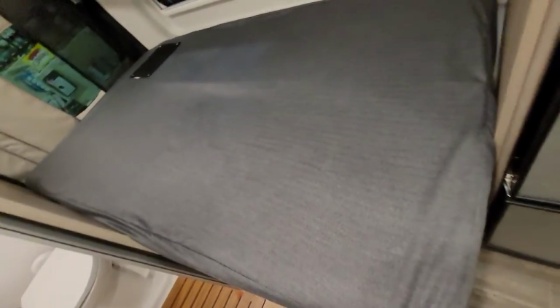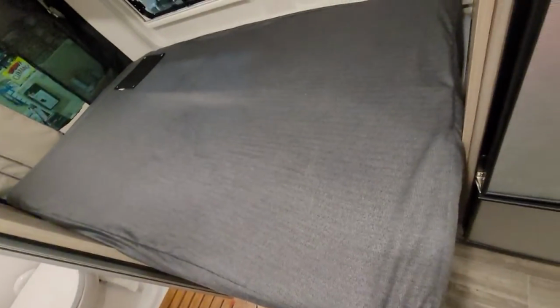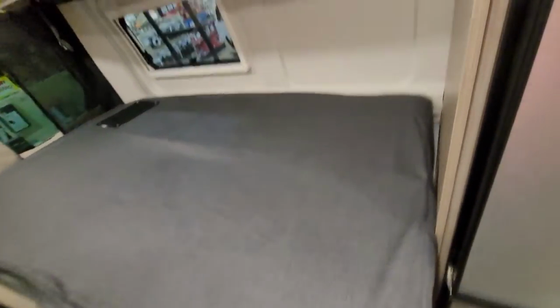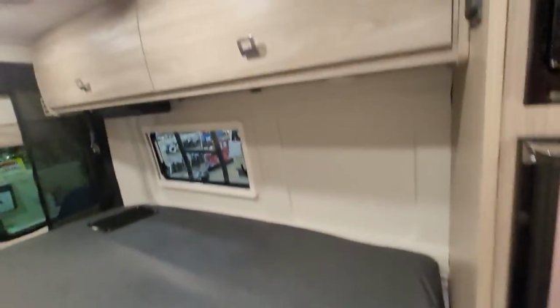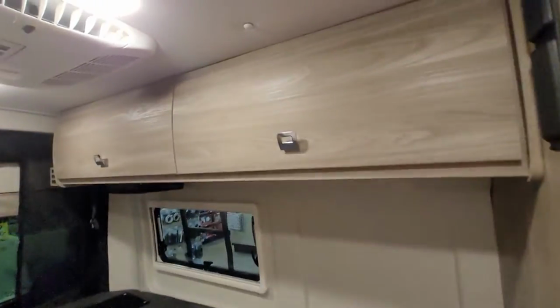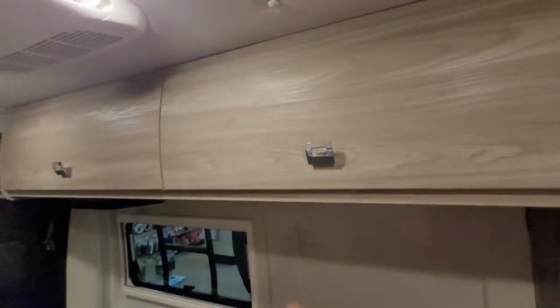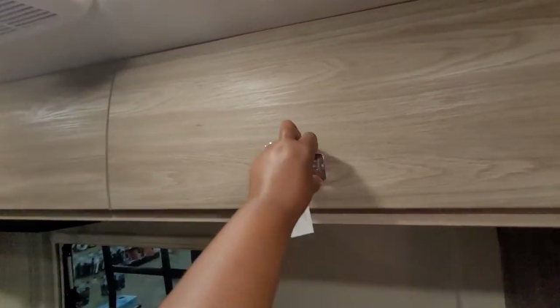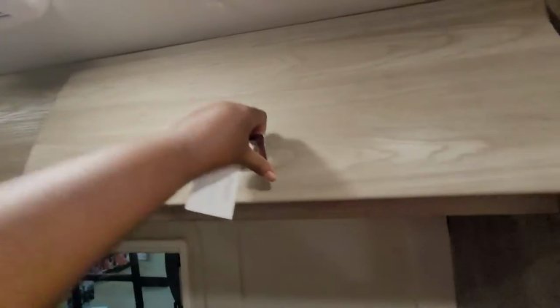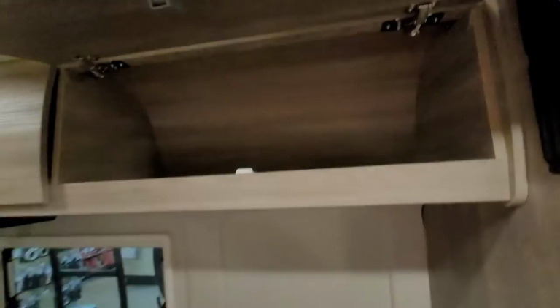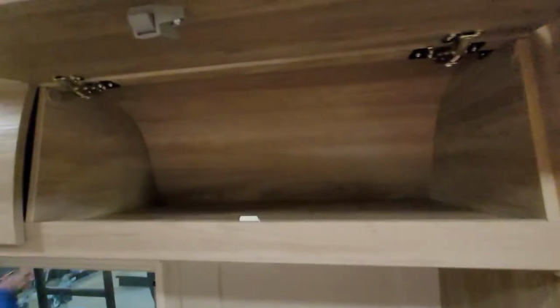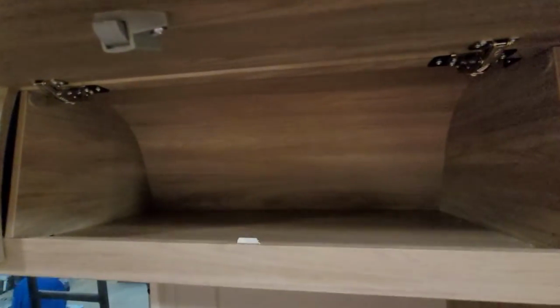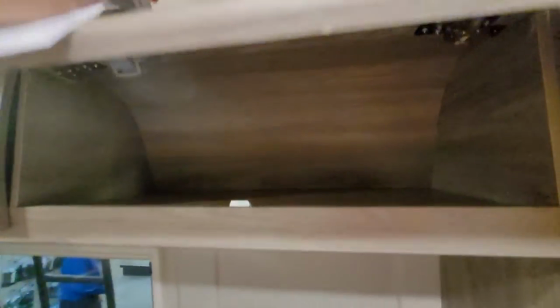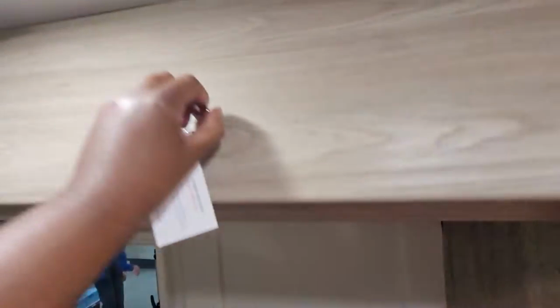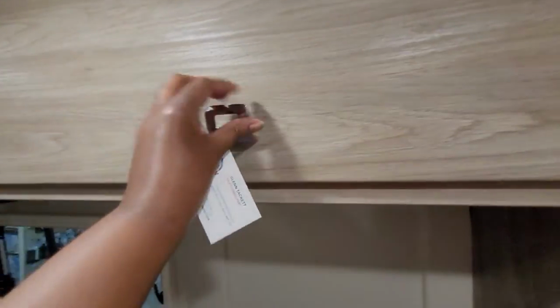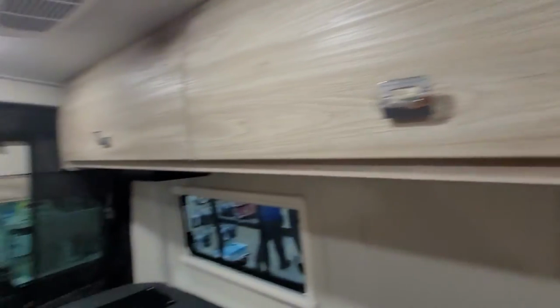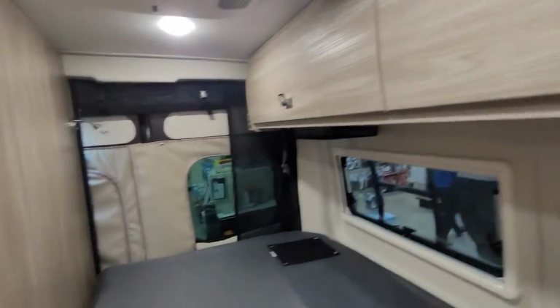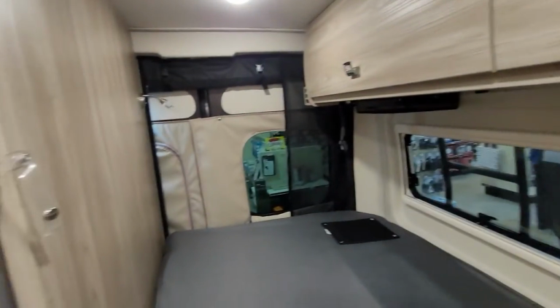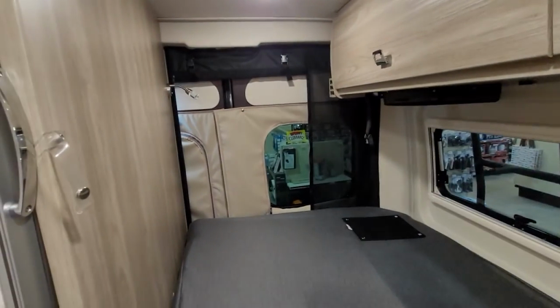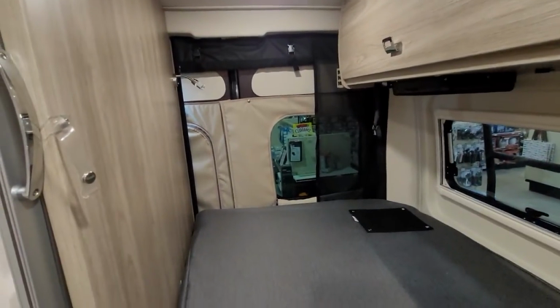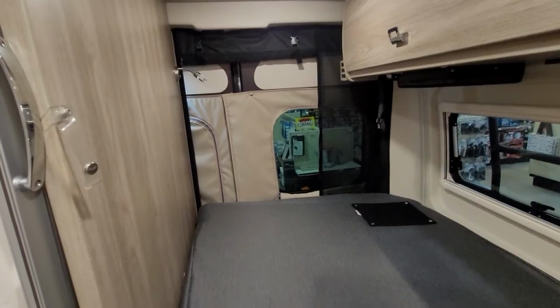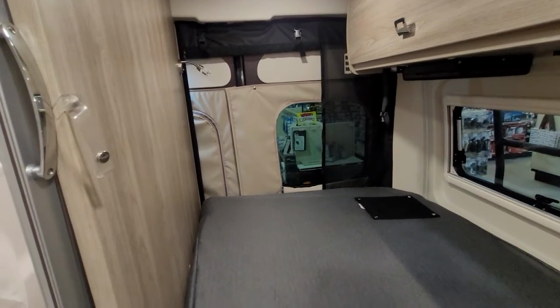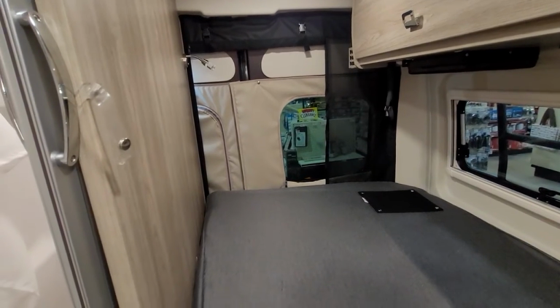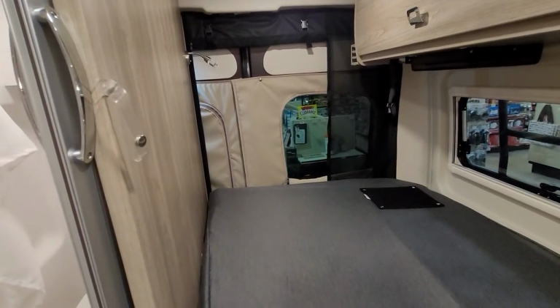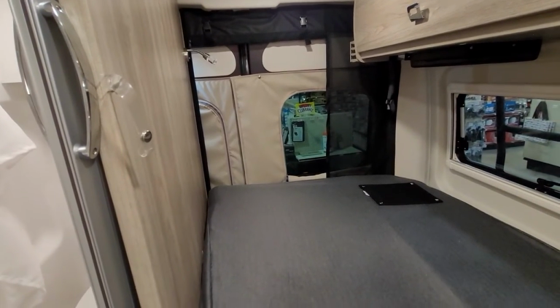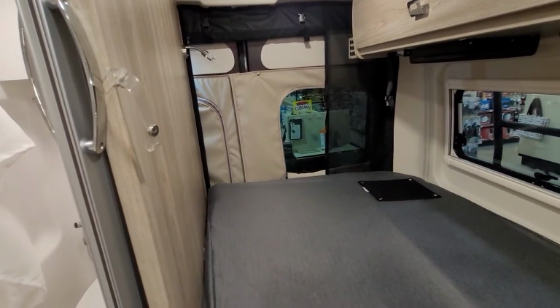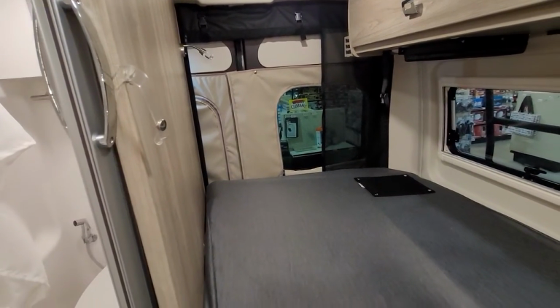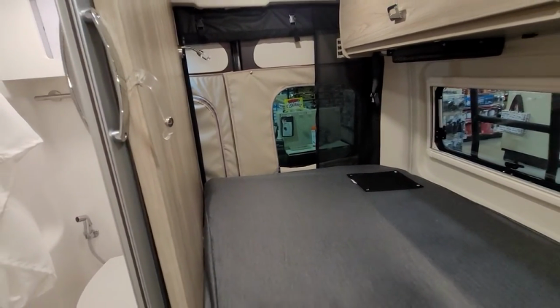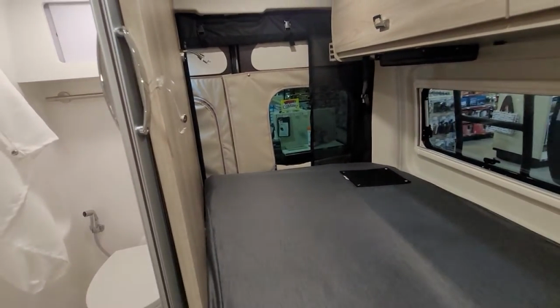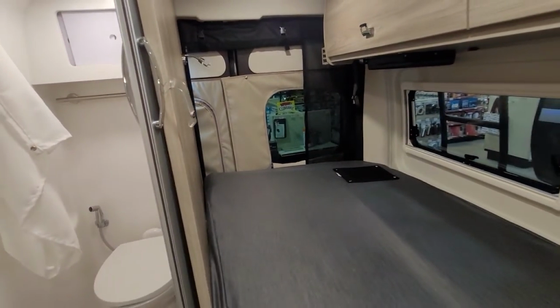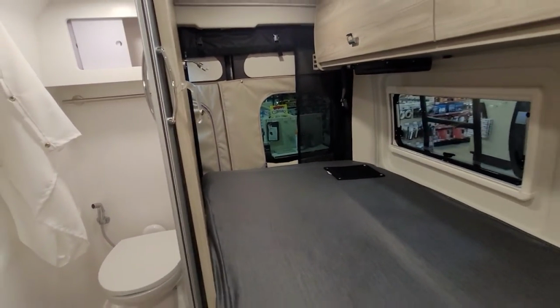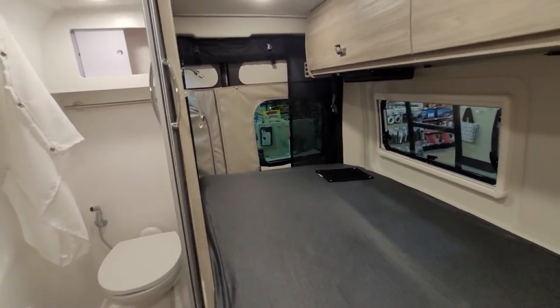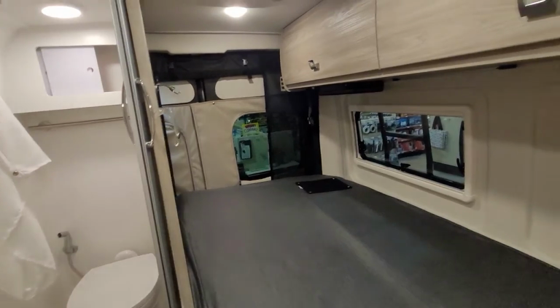Here's the bed area with more storage above, and I think in the back it'll actually open up and there's like a screen area where you can open windows.